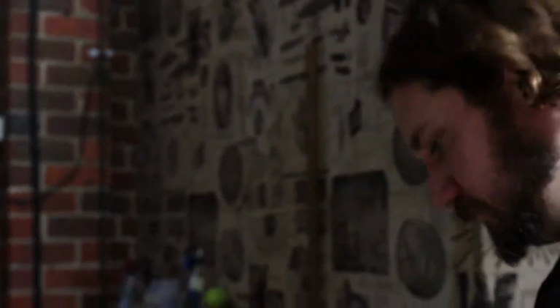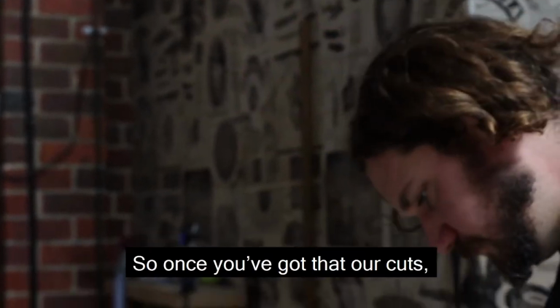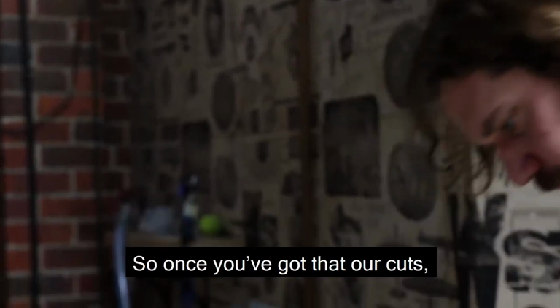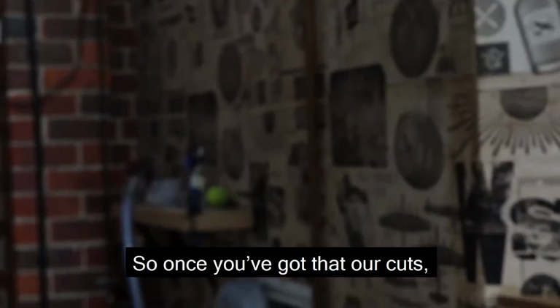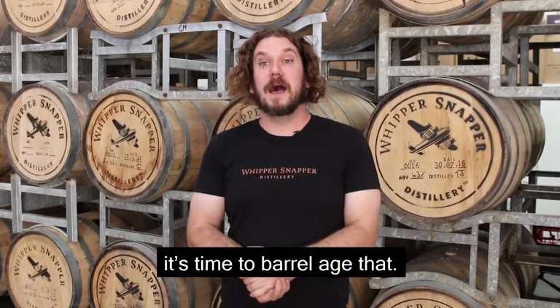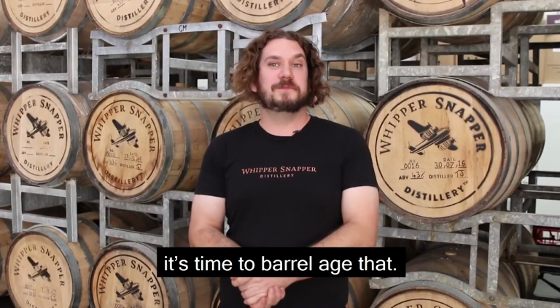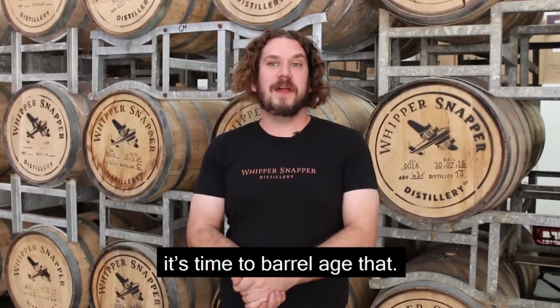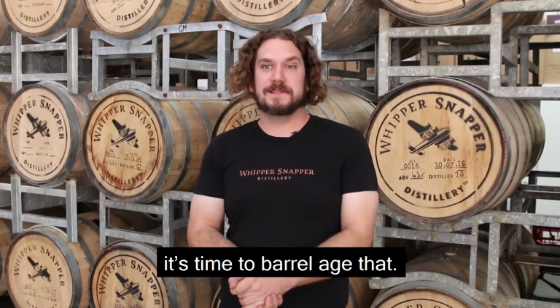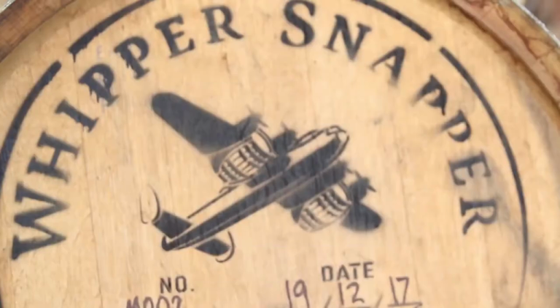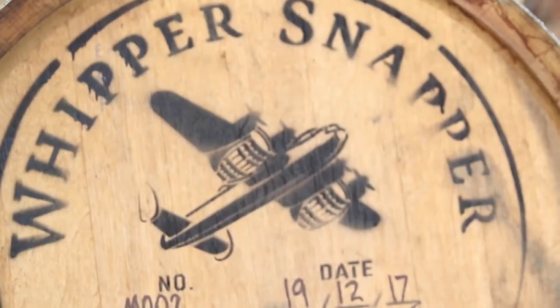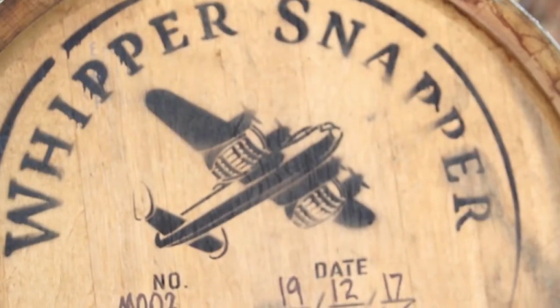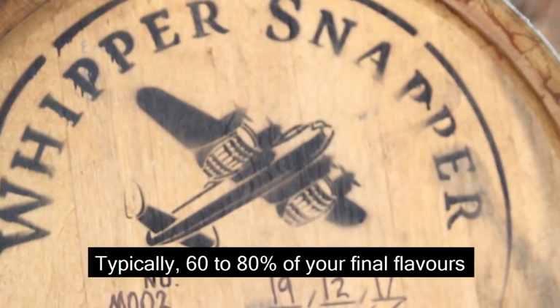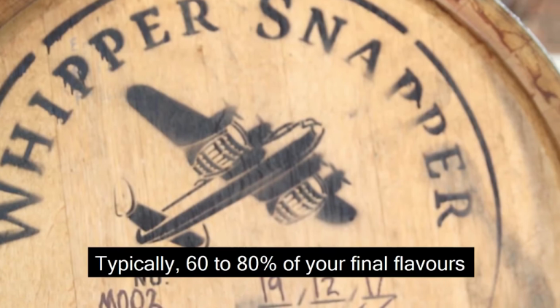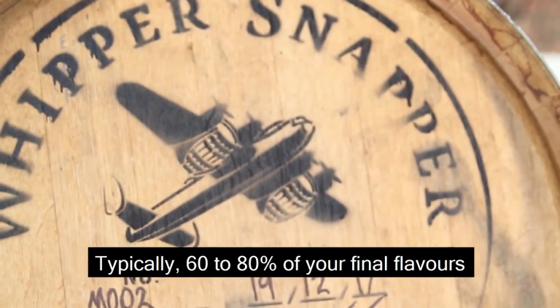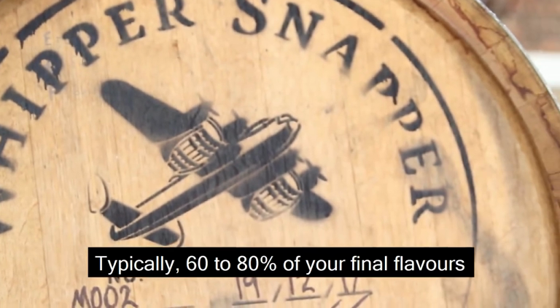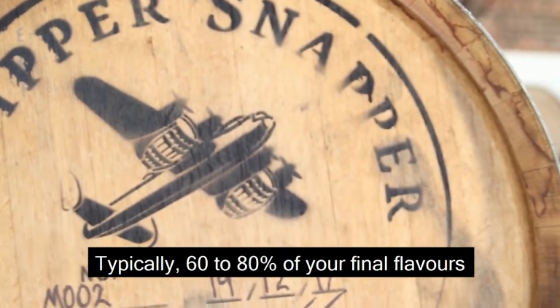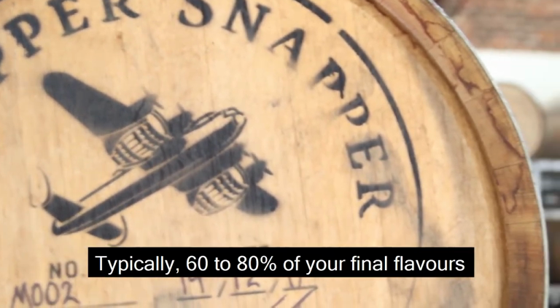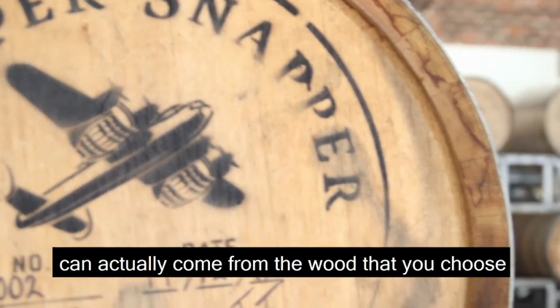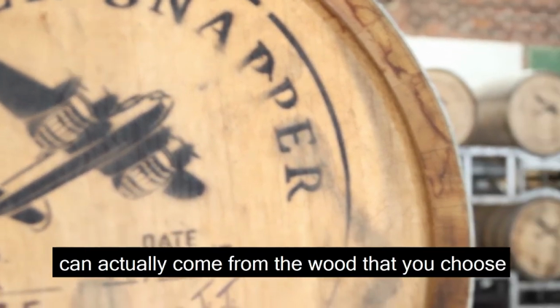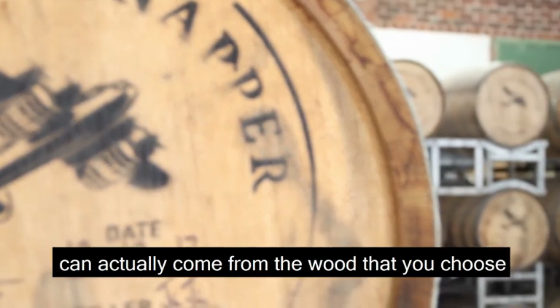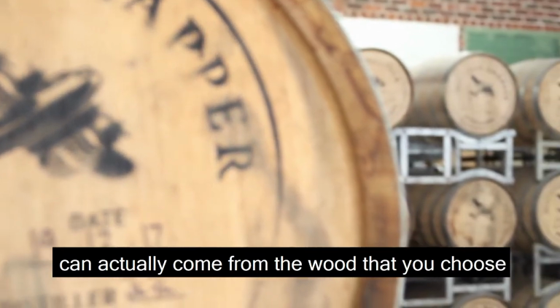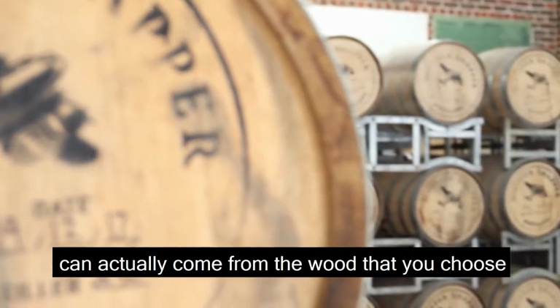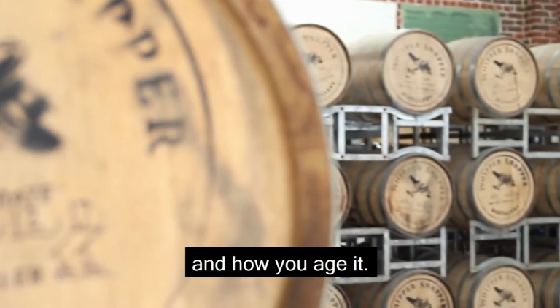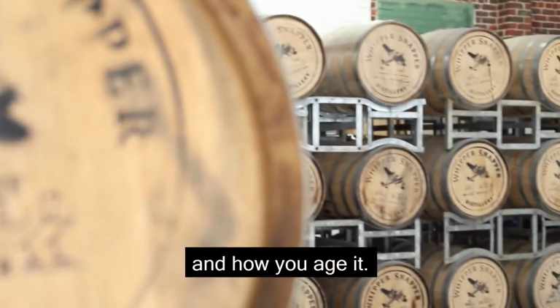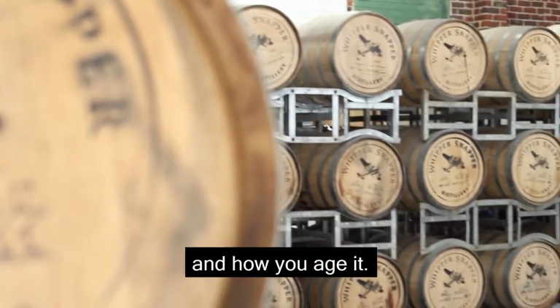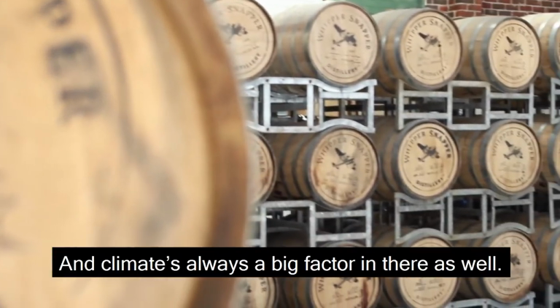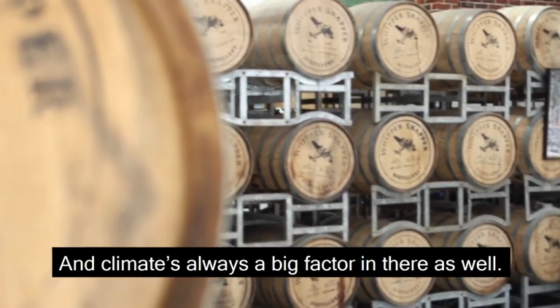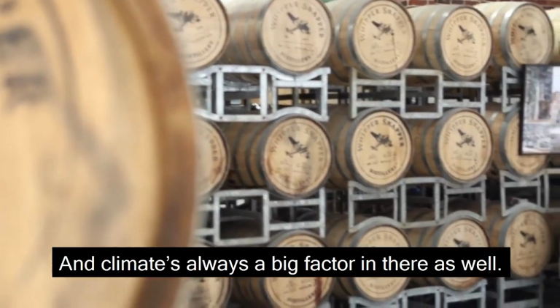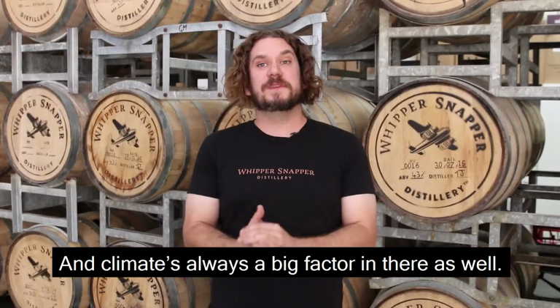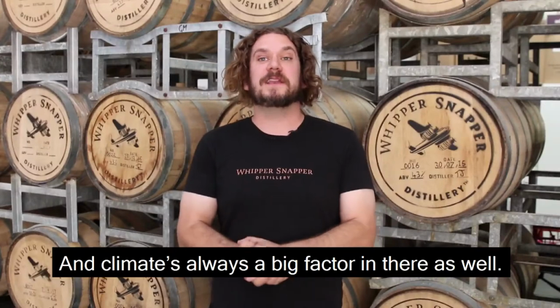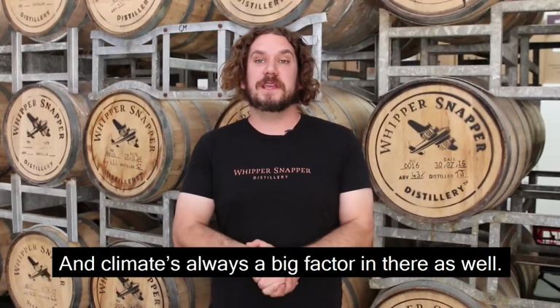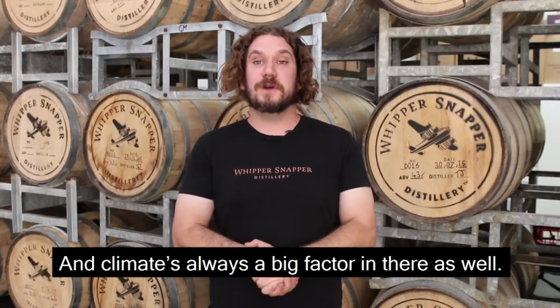Once we've got our cuts, it's time to barrel age. Typically 60 to 80 percent of your final flavours can actually come from the wood that you choose and how you age it, and climate is always a big factor in there as well.